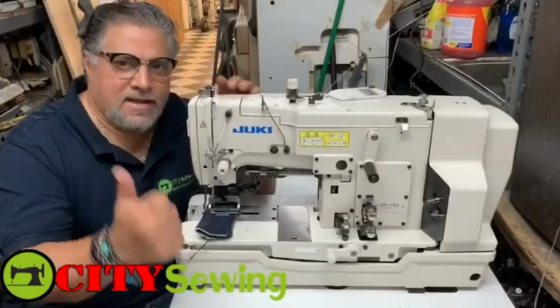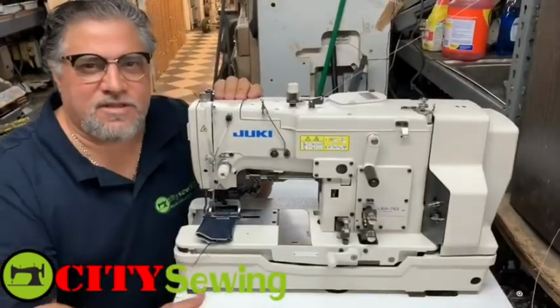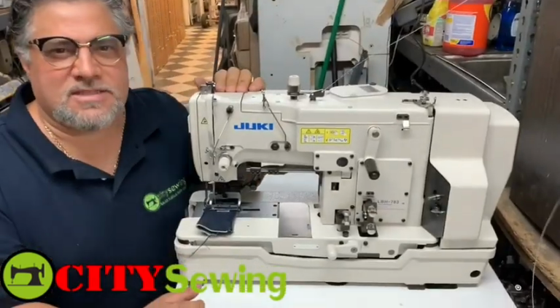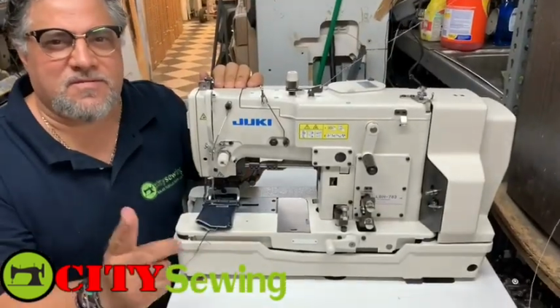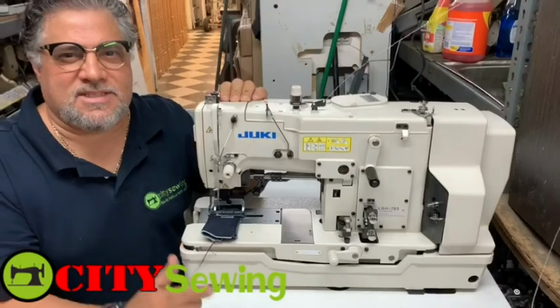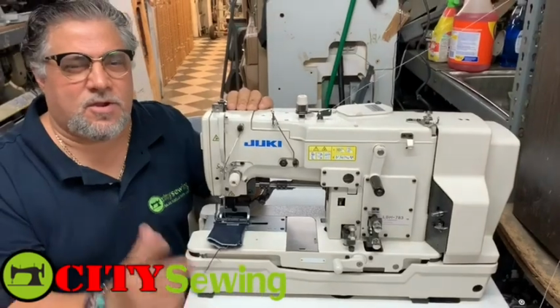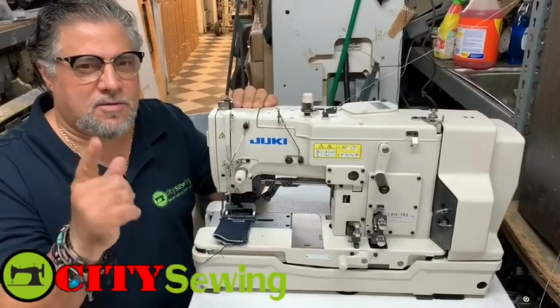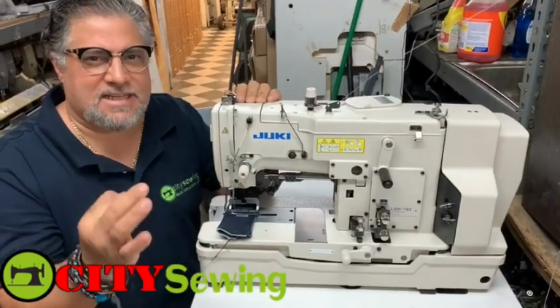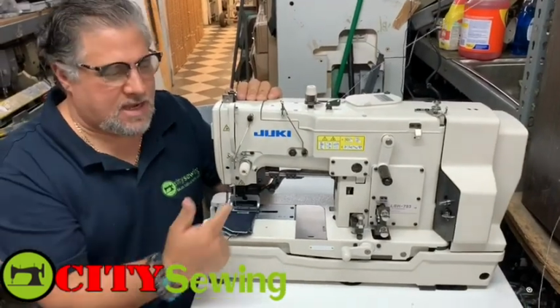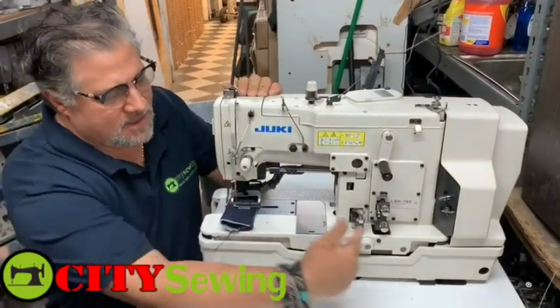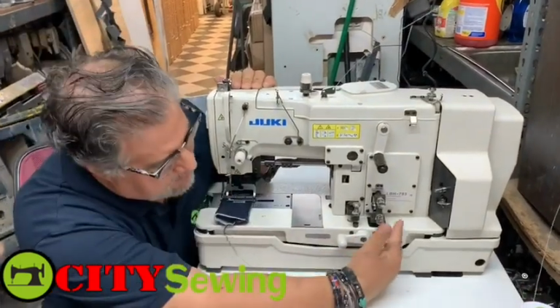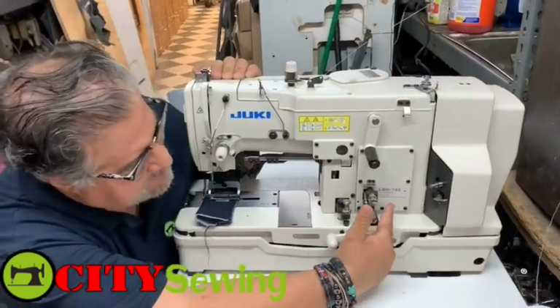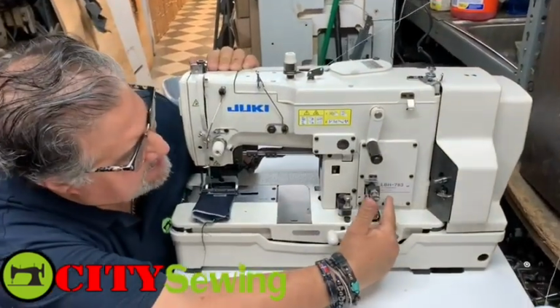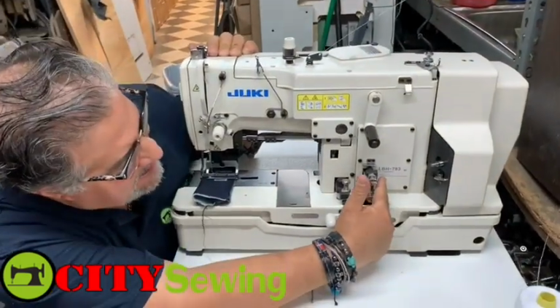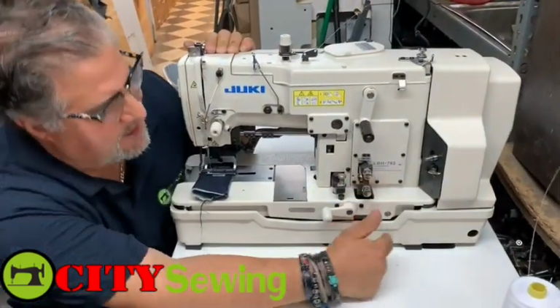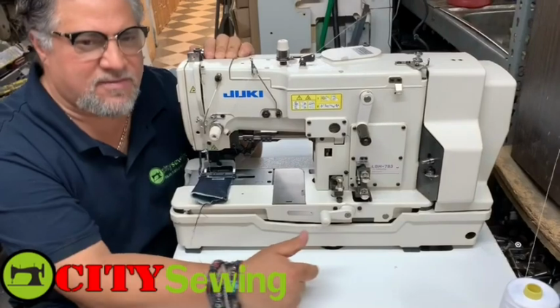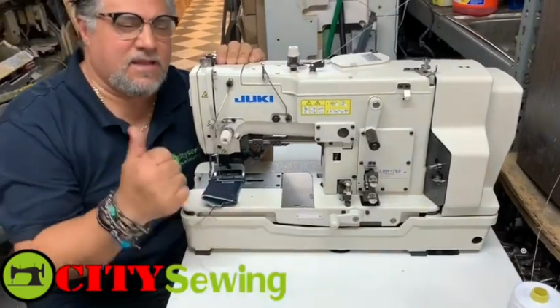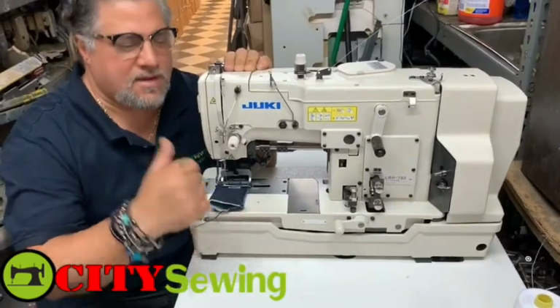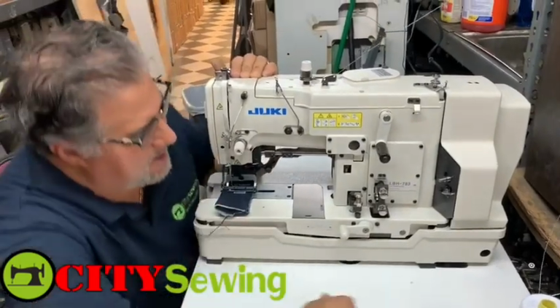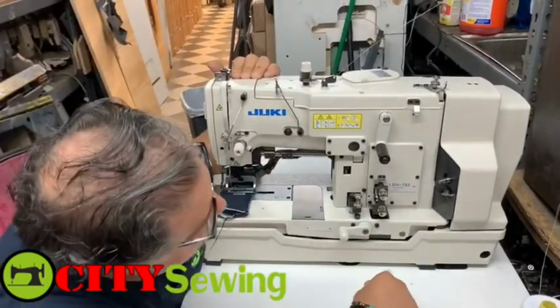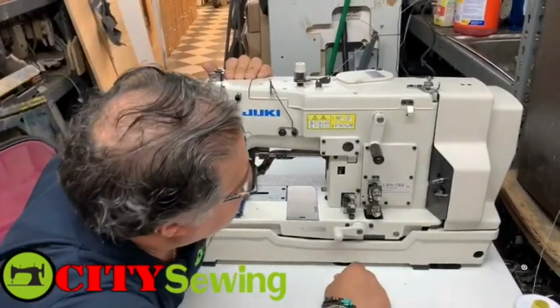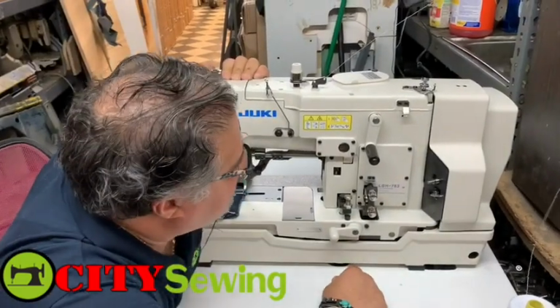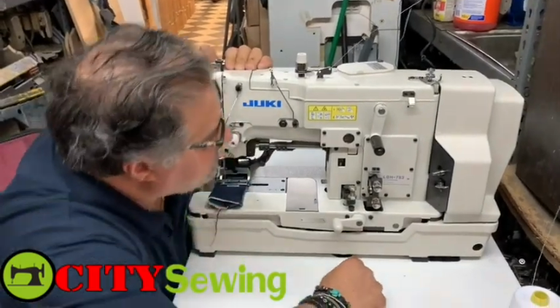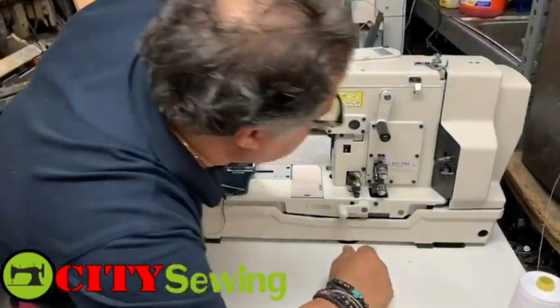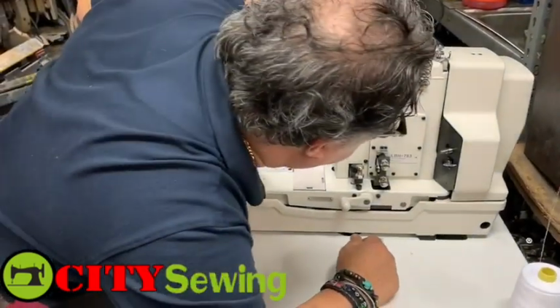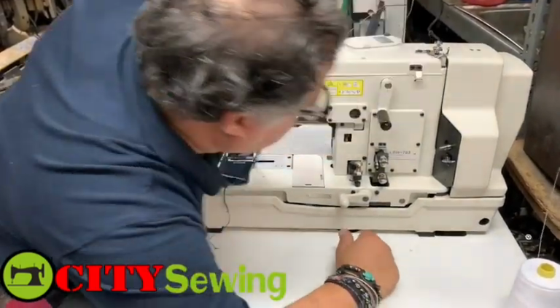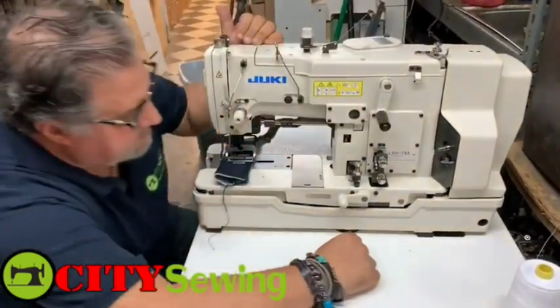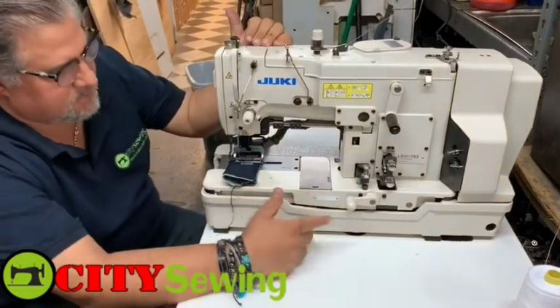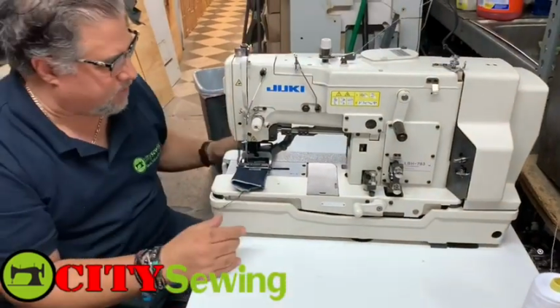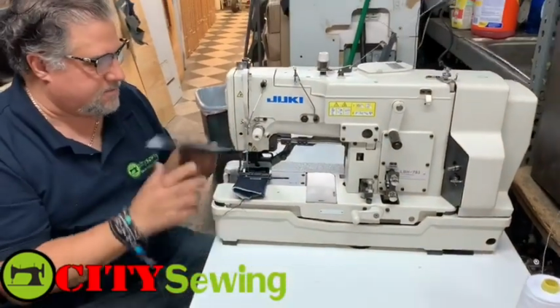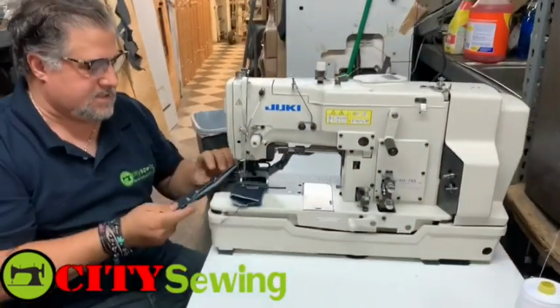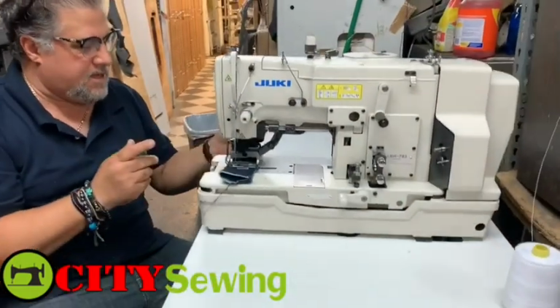Hello, thank you for watching. This is Brian from City Sewing in New York, www.citysewing.com. Here we have a LBH783, a great machine. This is a Yuki buttonhole — see the sample here.